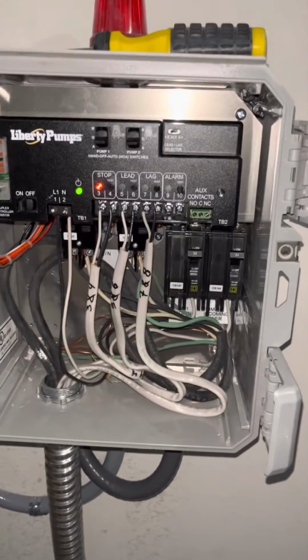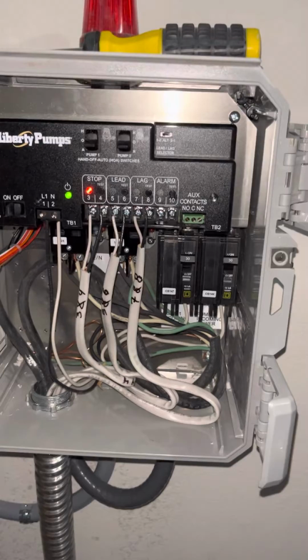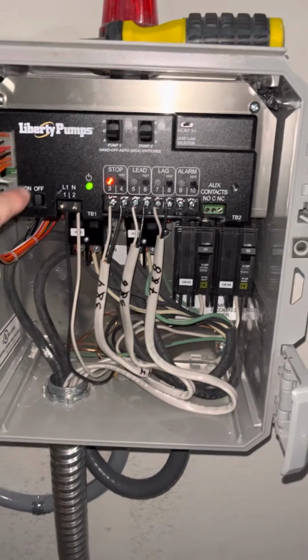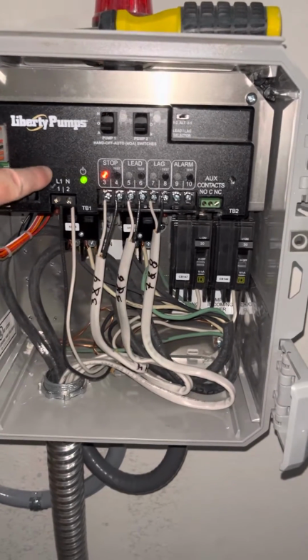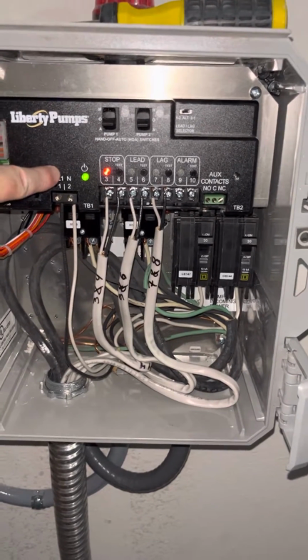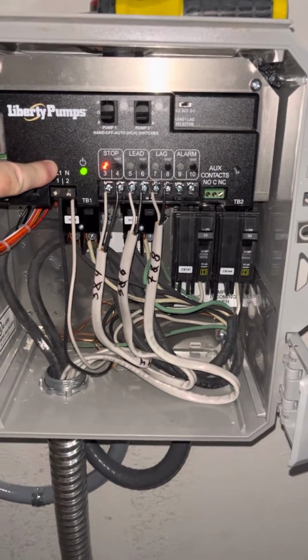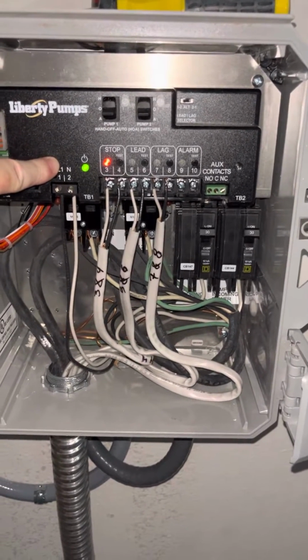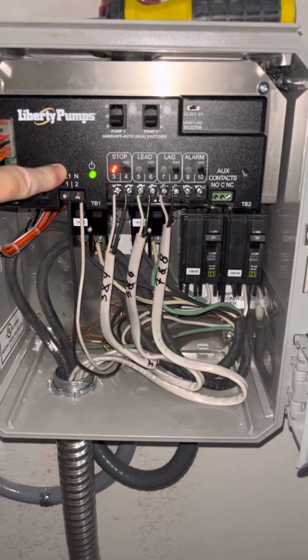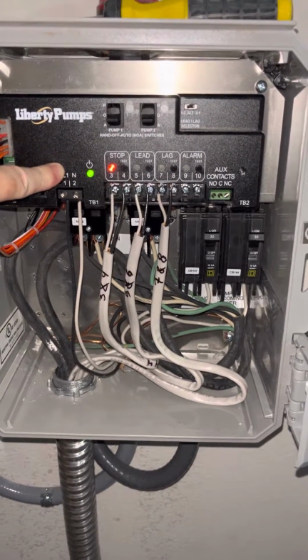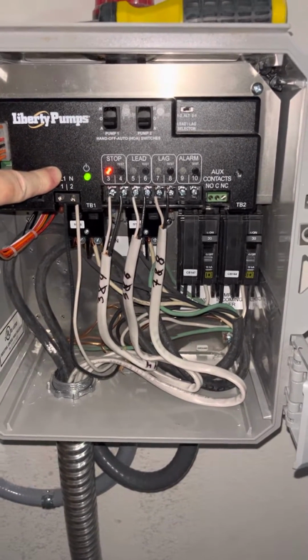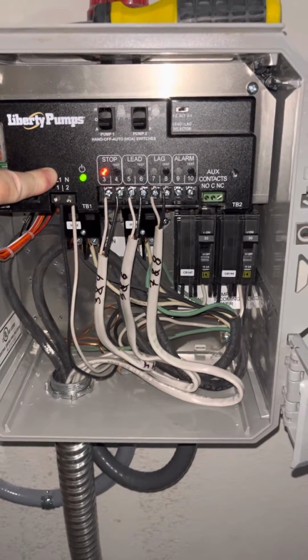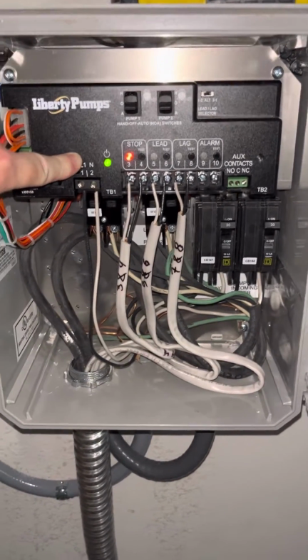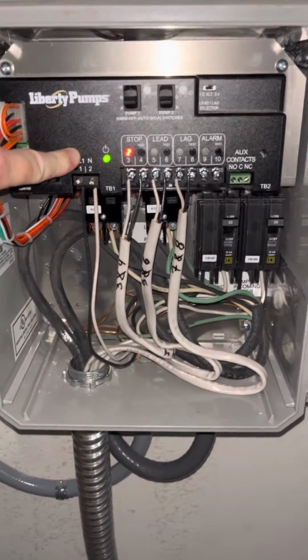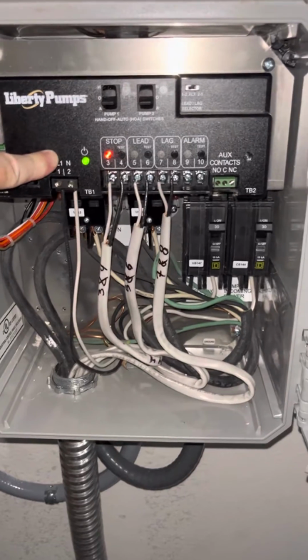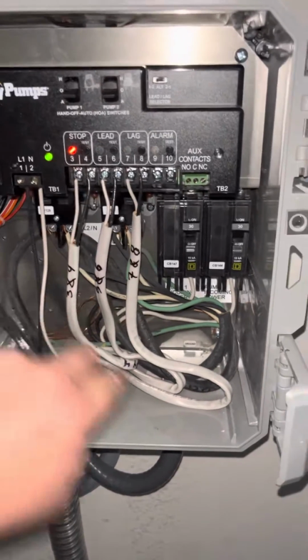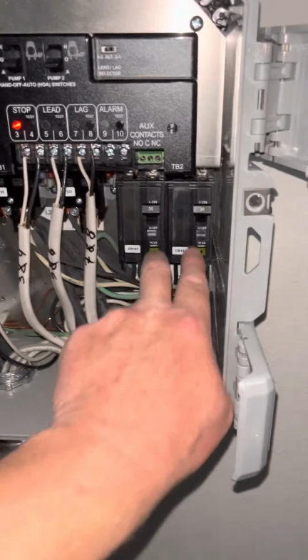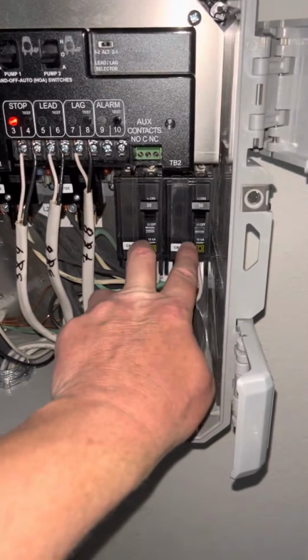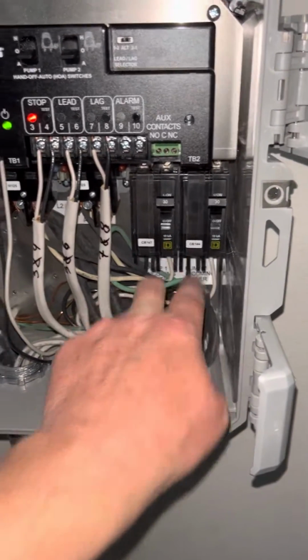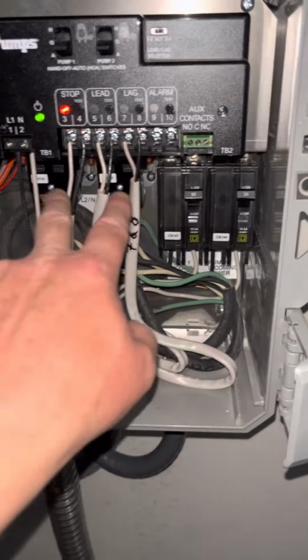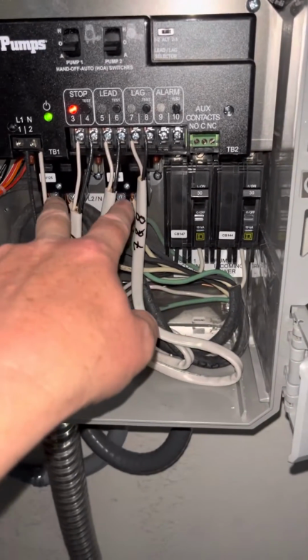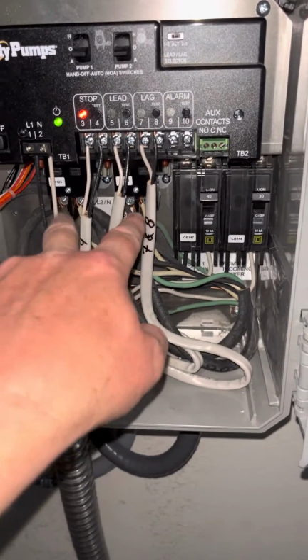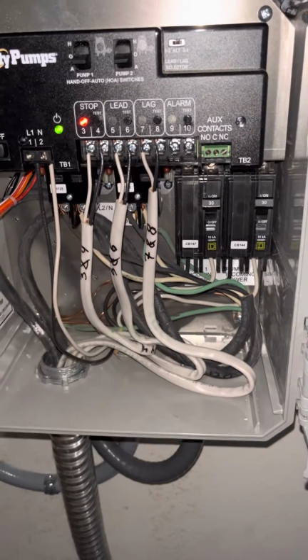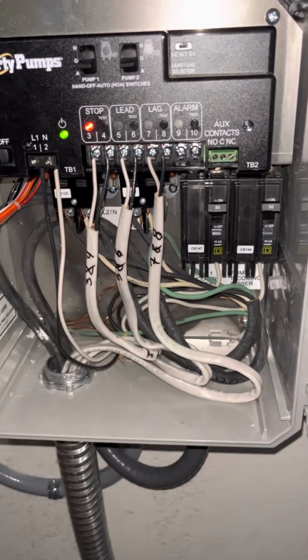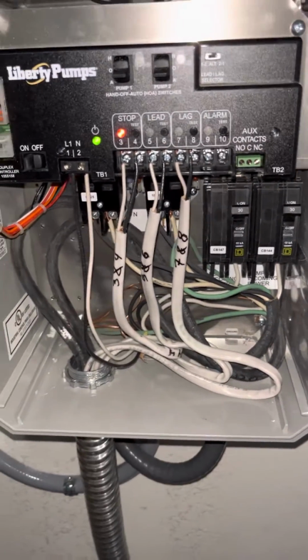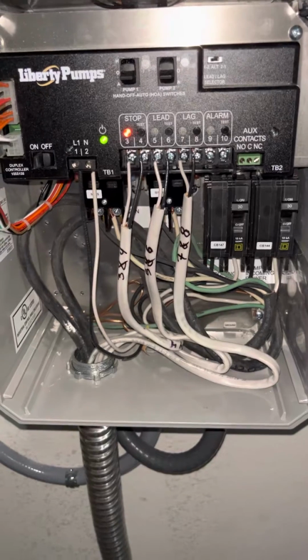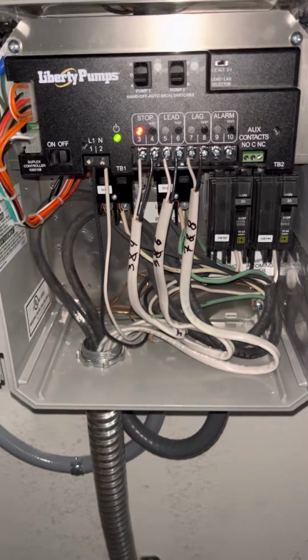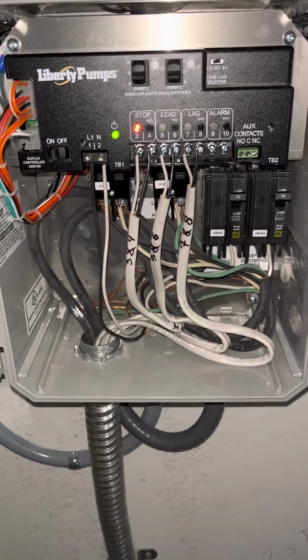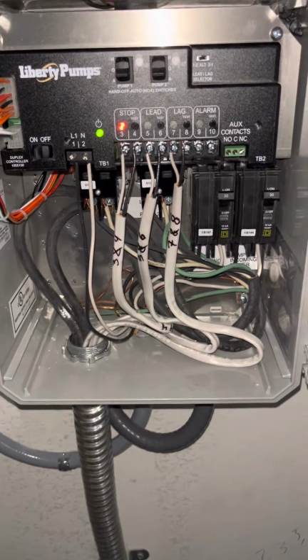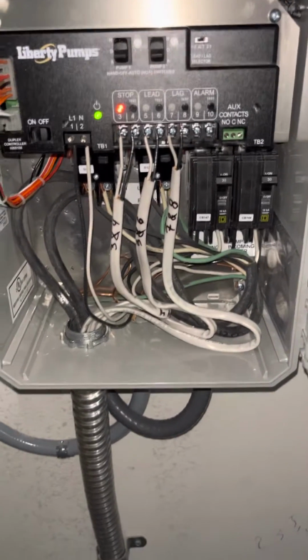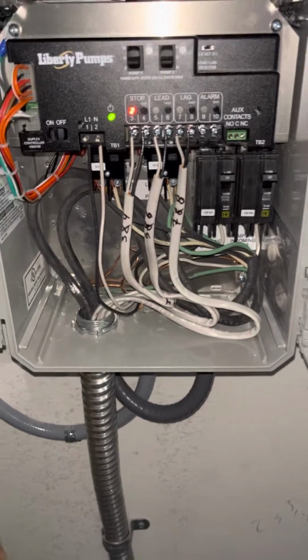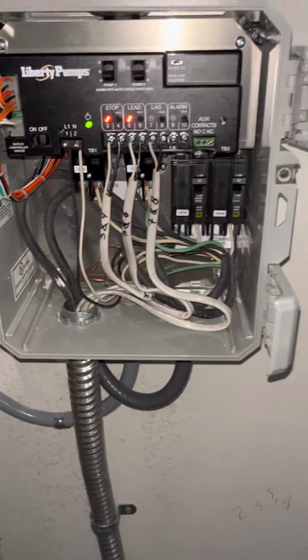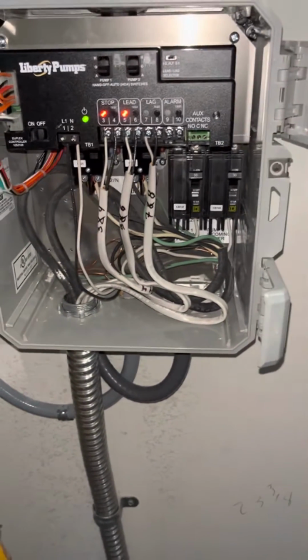Make sure you have 120 volt here or you're not powering up the control board for everything to work. Incoming power goes here, outgoing power to the pumps is back there. We have everything wired up. It's finally set up the way it needs to be.